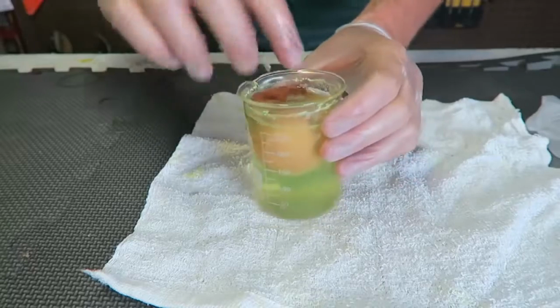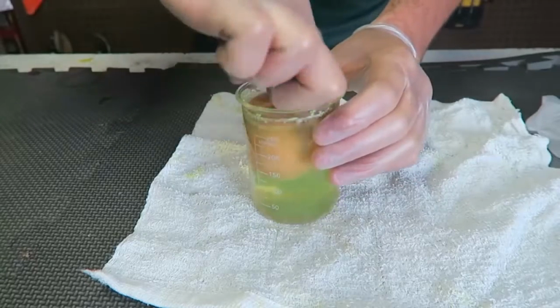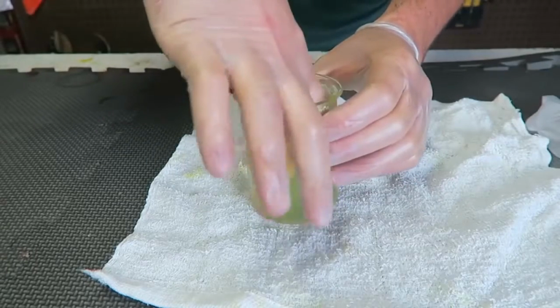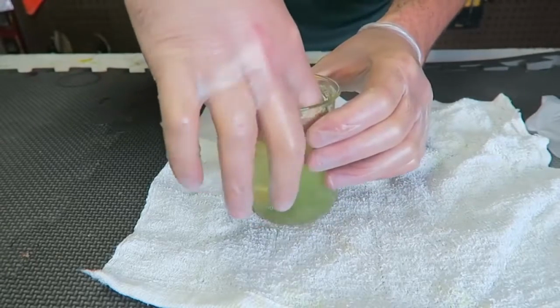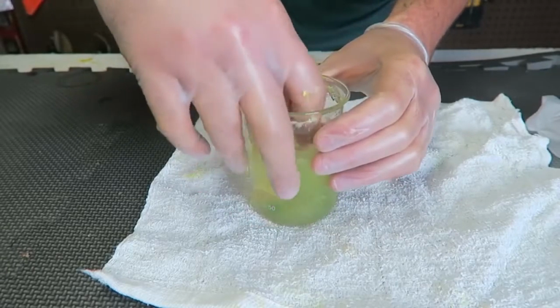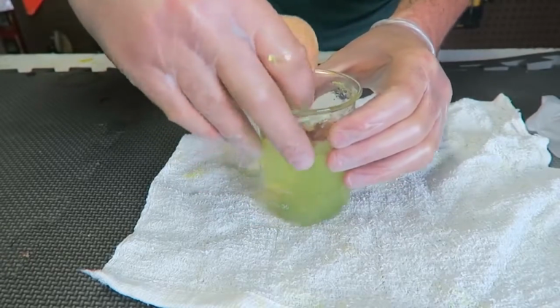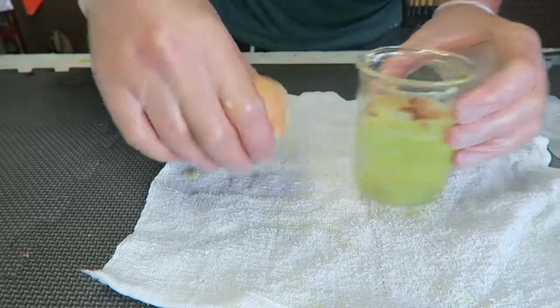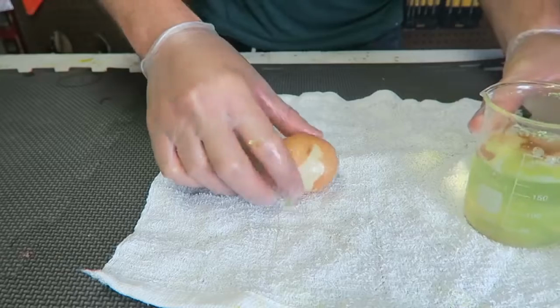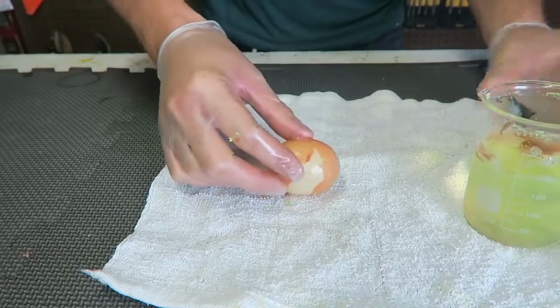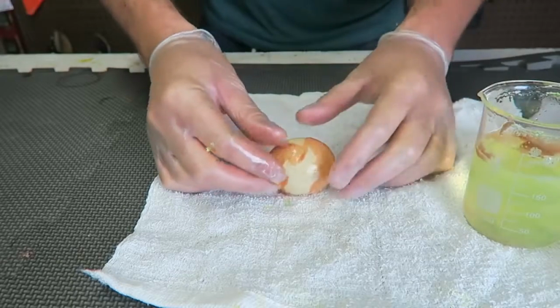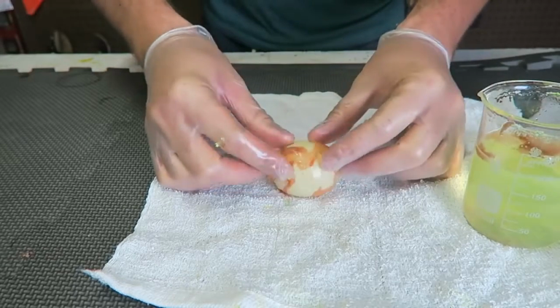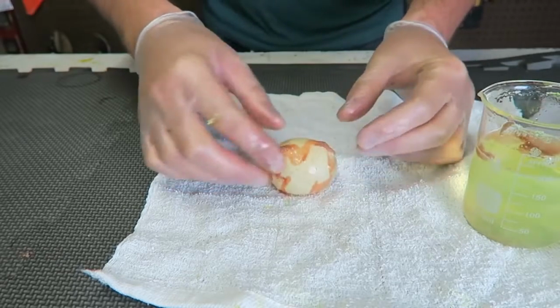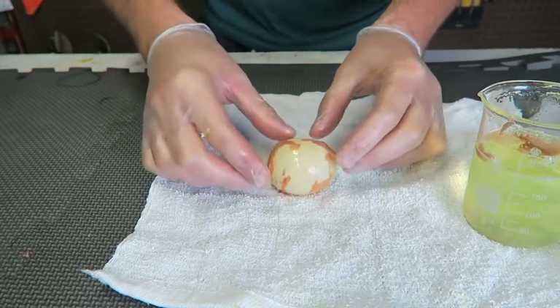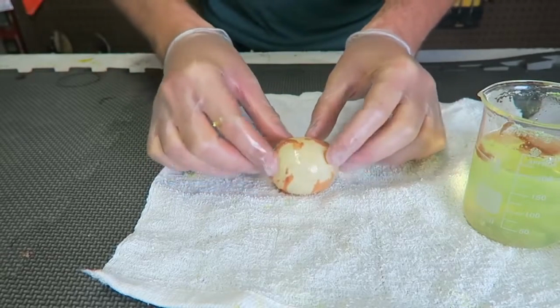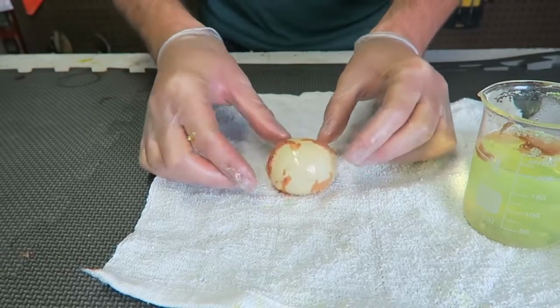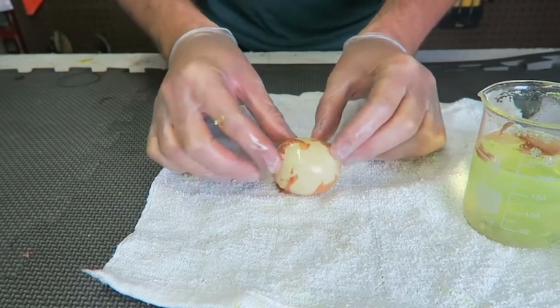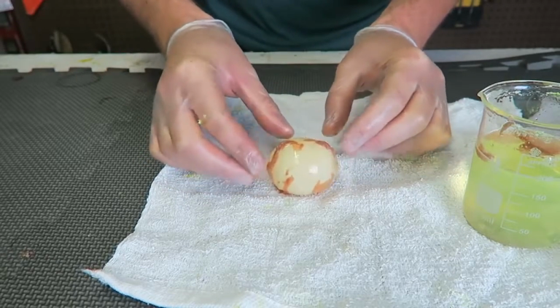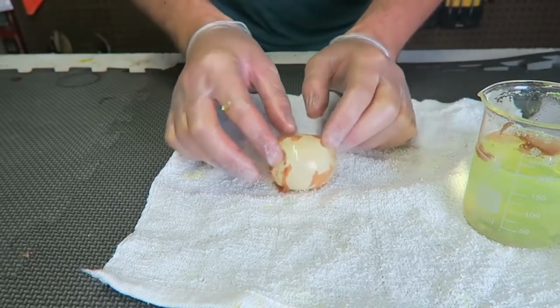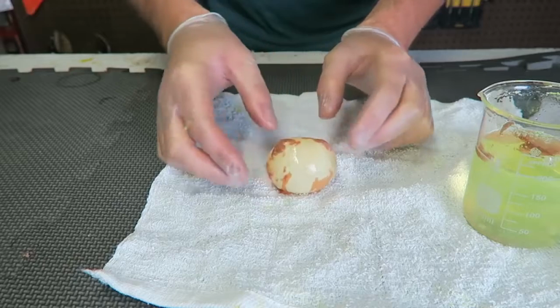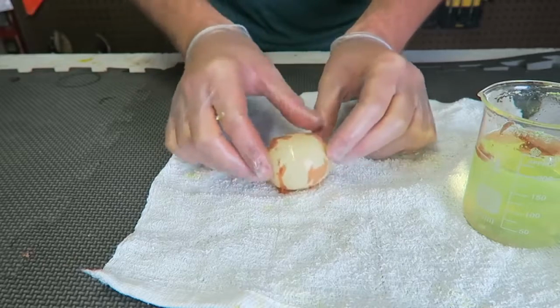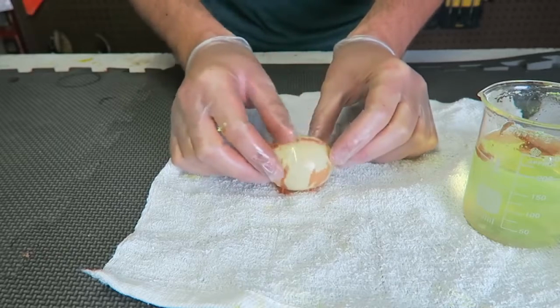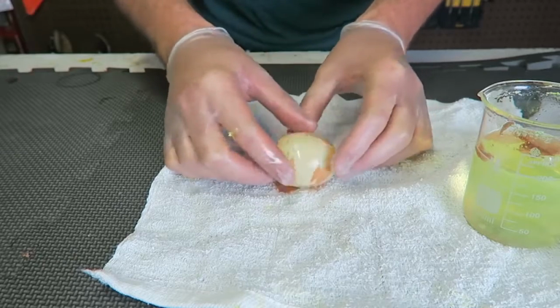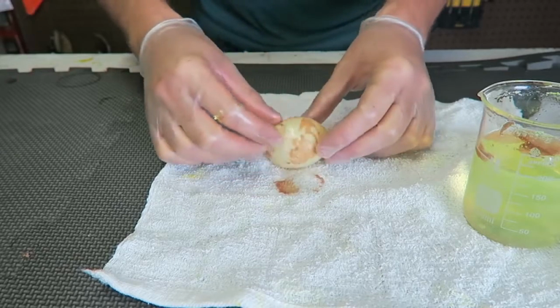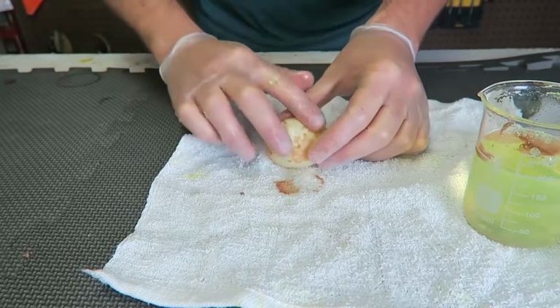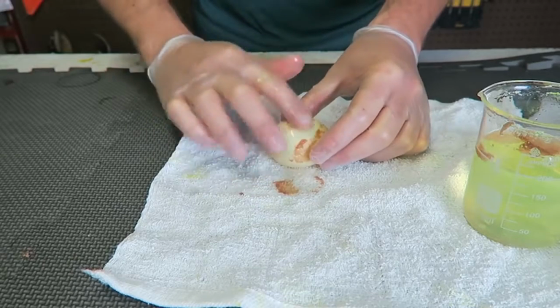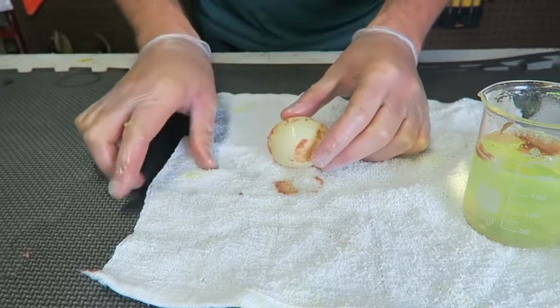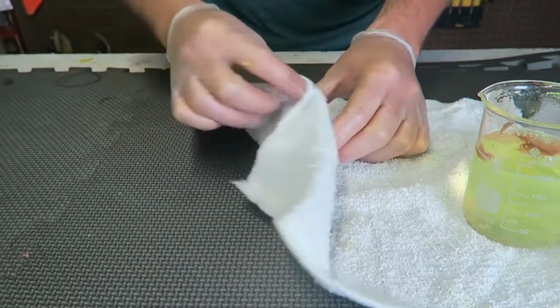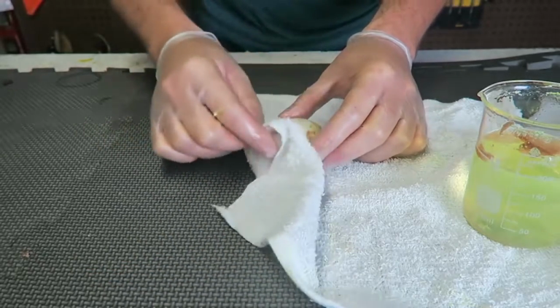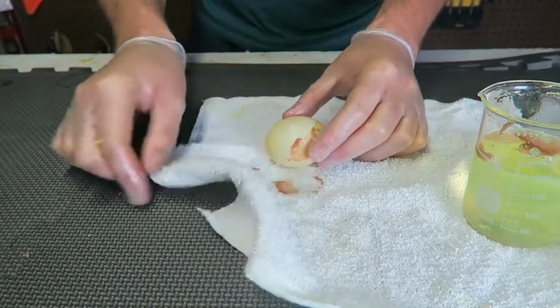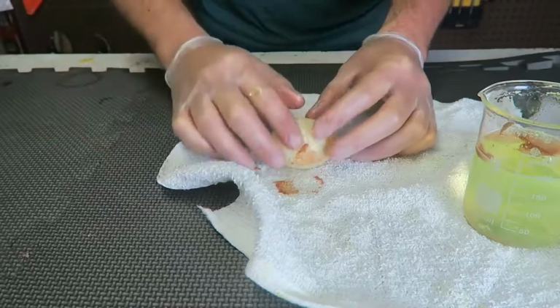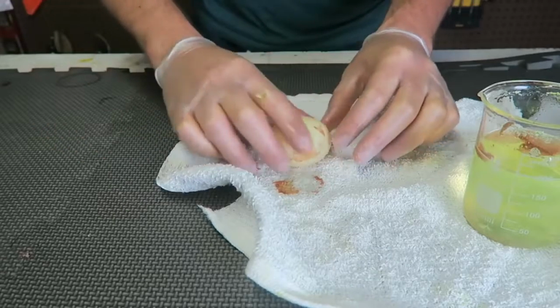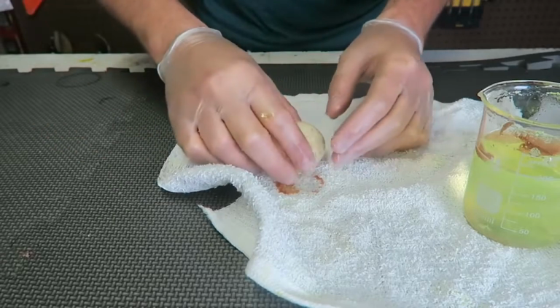It's been a couple of days — time to take out the egg. Boom, look at this! All this shell just got dissolved, pretty crazy, huh? Gotta be careful not to pop that egg.